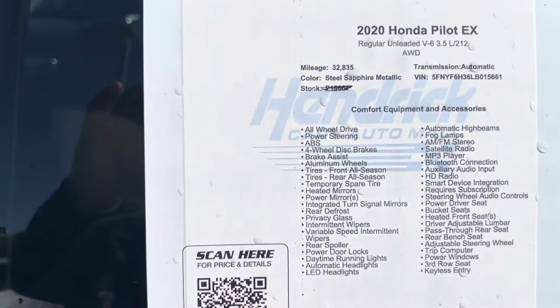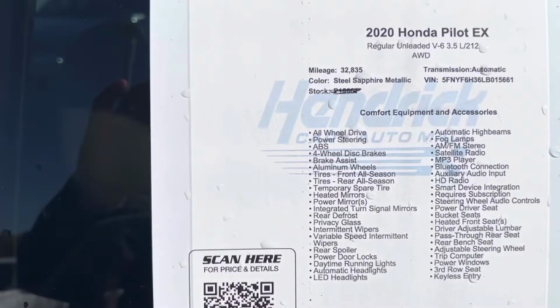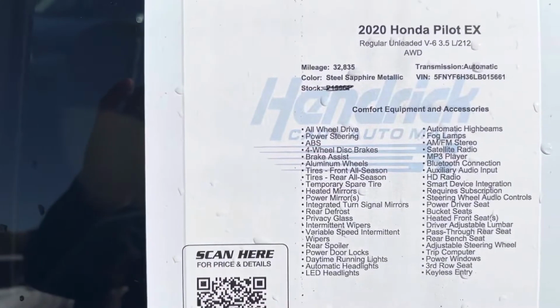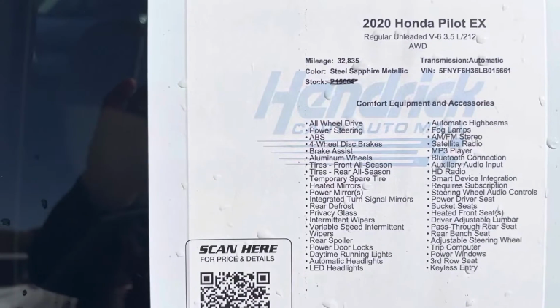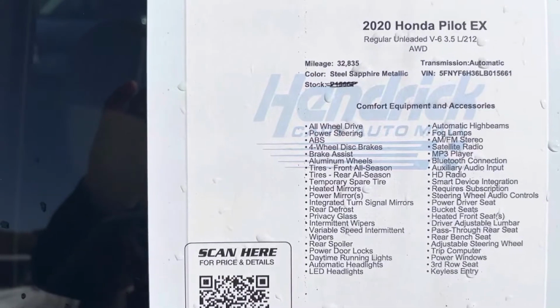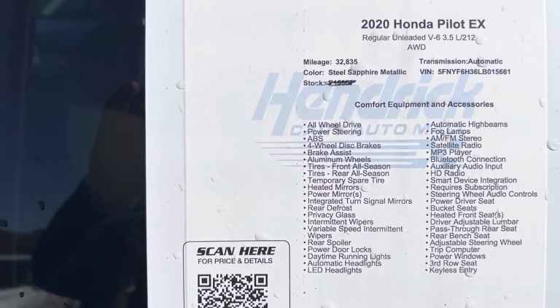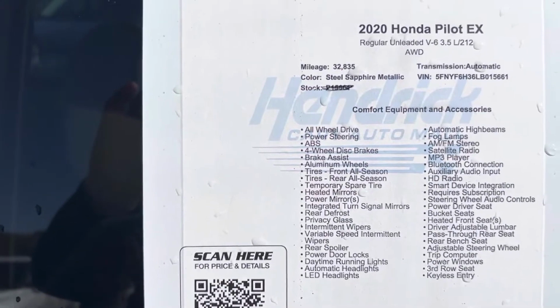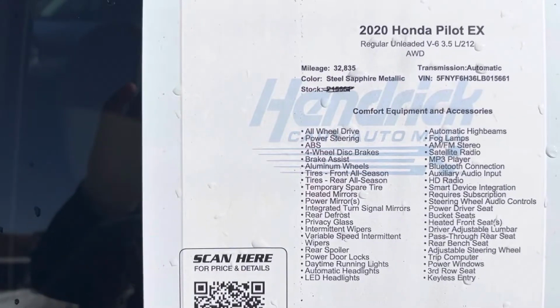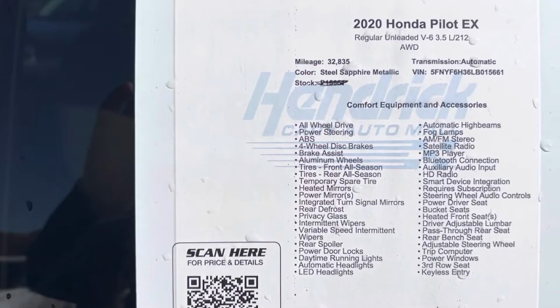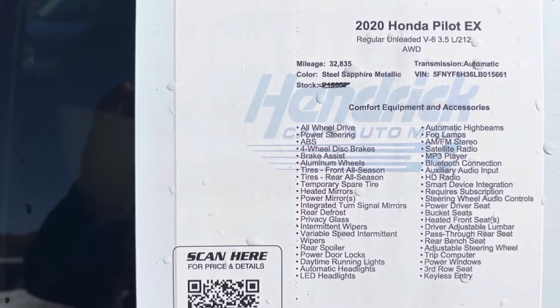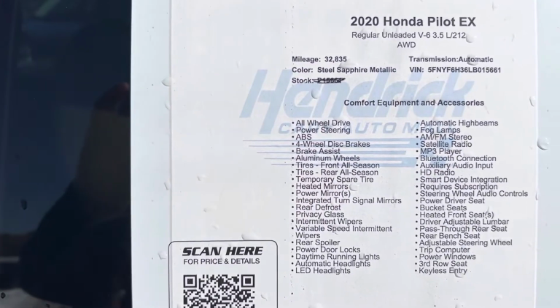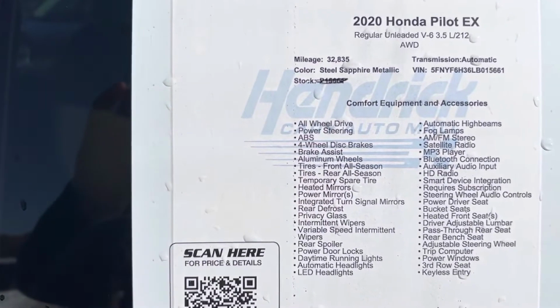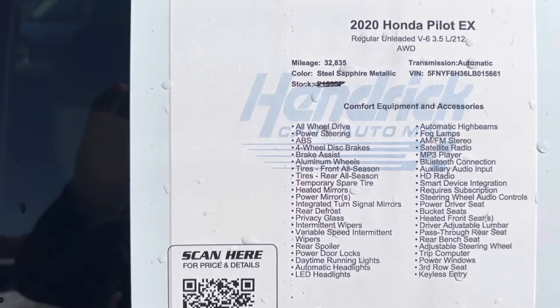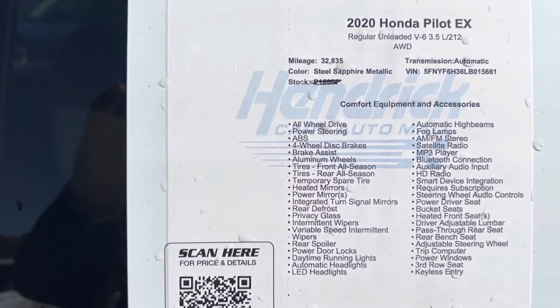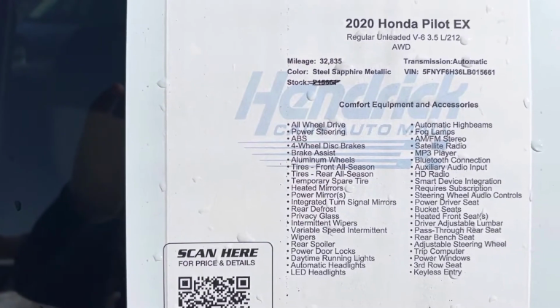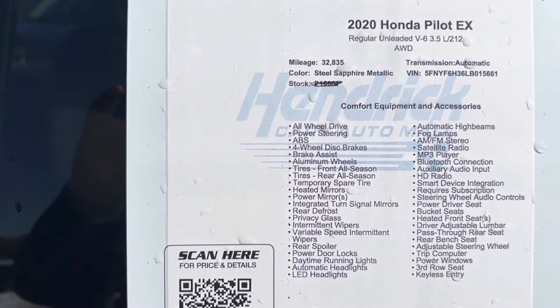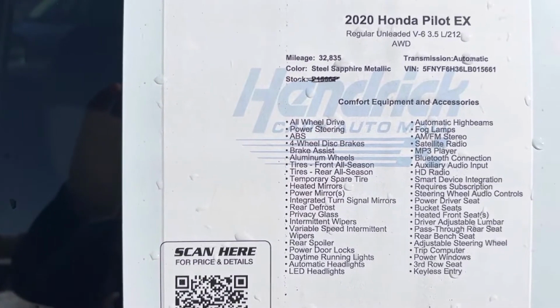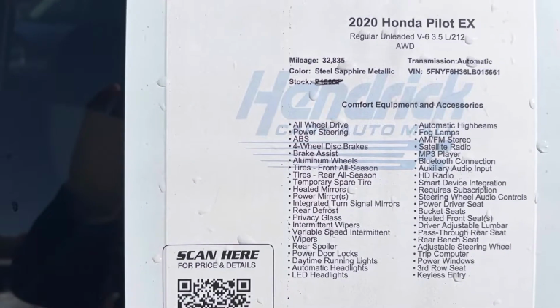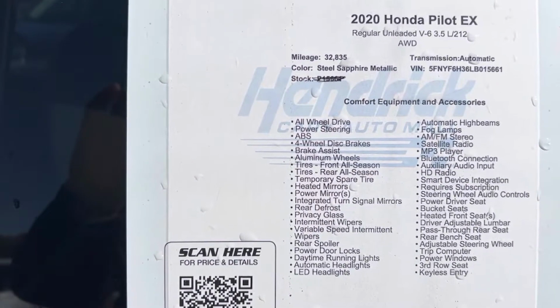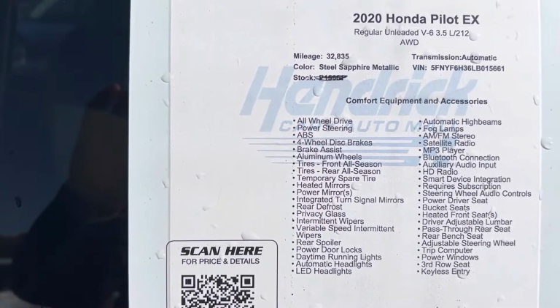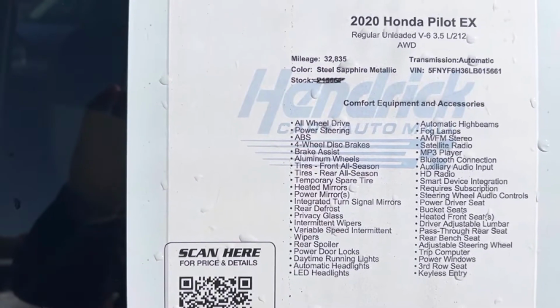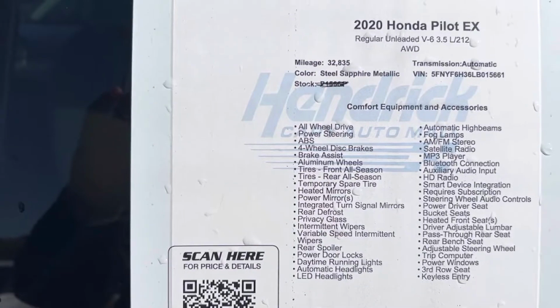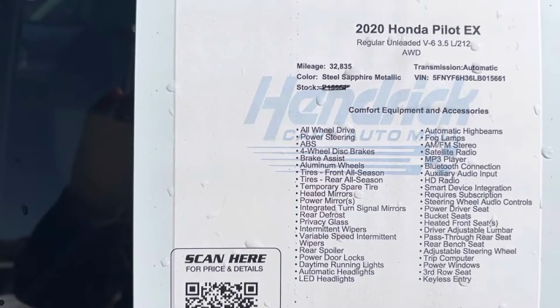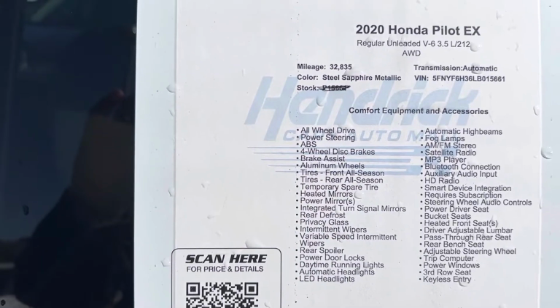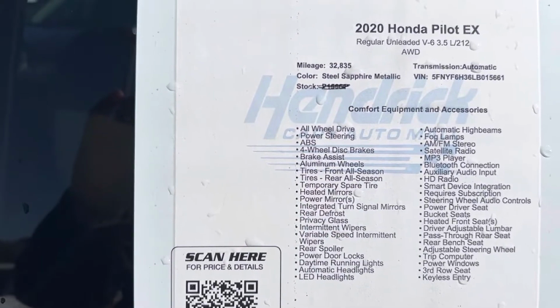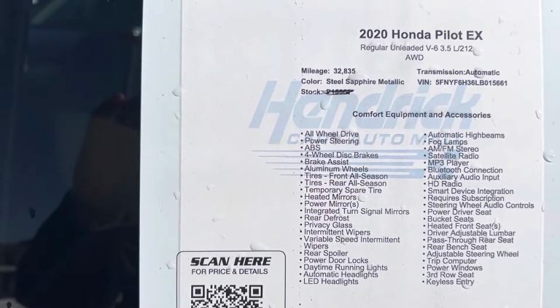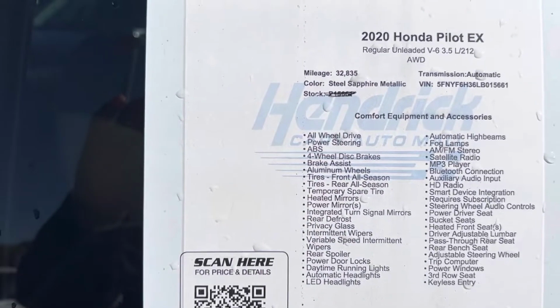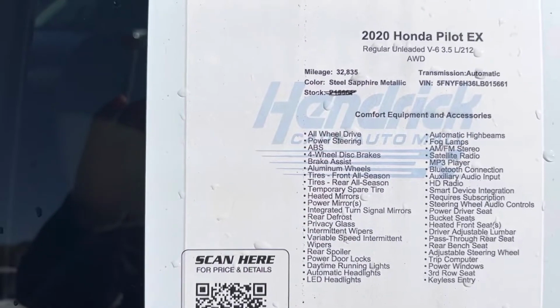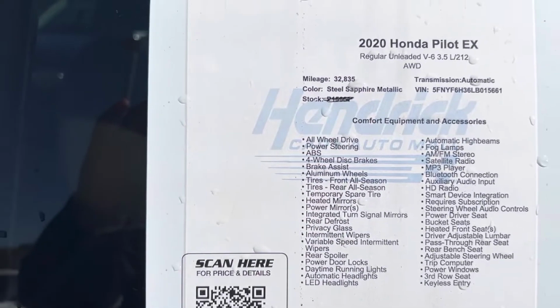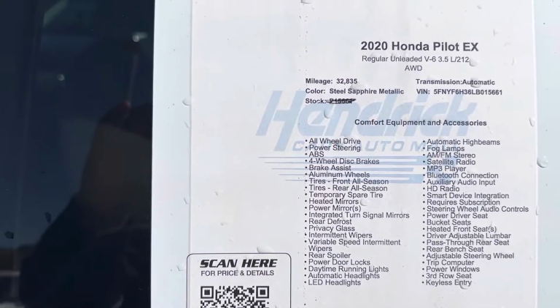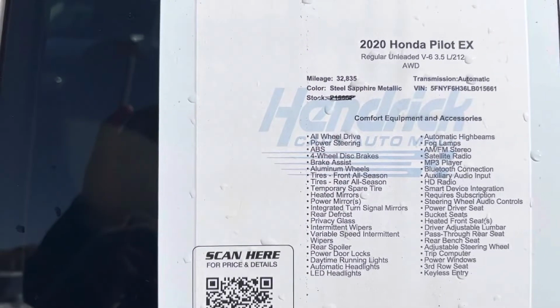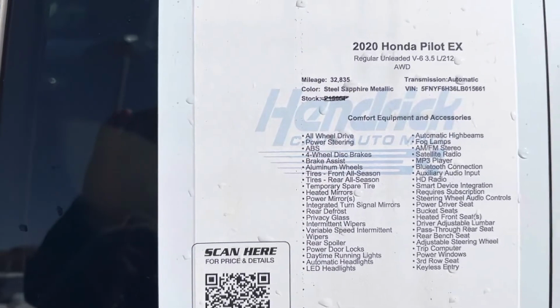Again, 2020 Honda Pilot EX. You can see all the VIN, stock number, mileage, and features on the window. Feel free to pause if I move on quickly if you'd like to review that a little more.